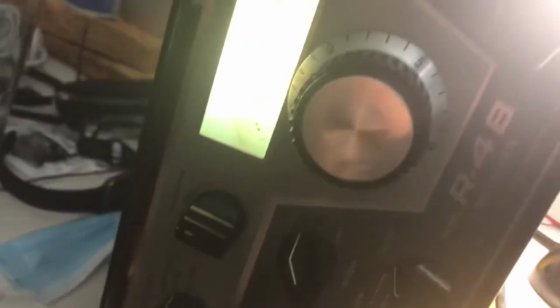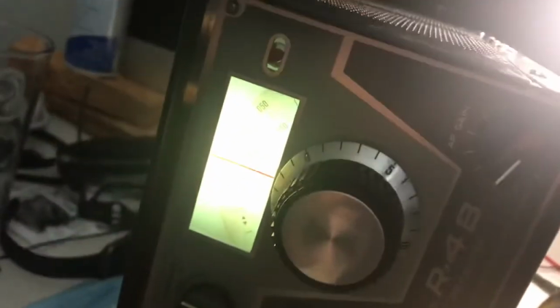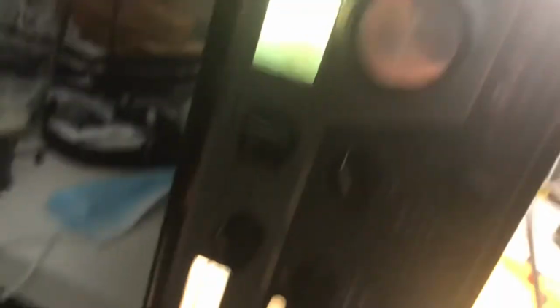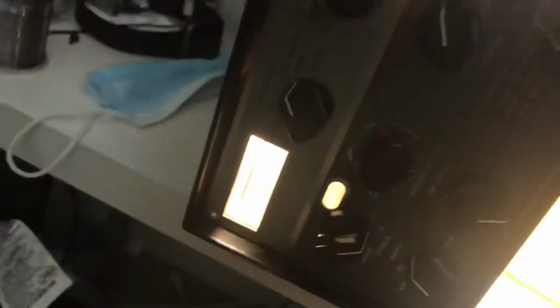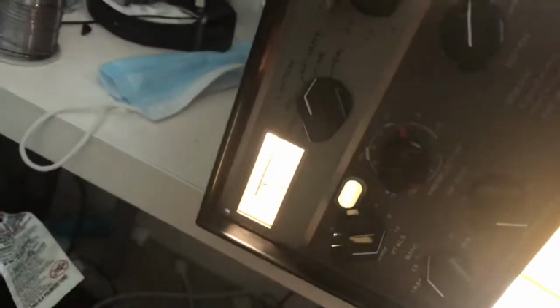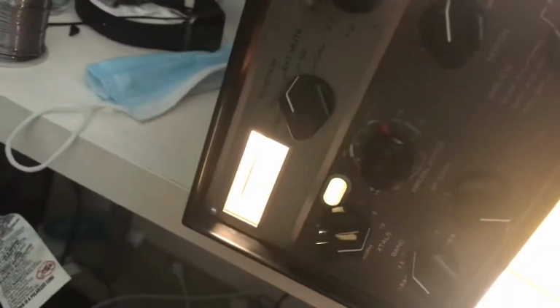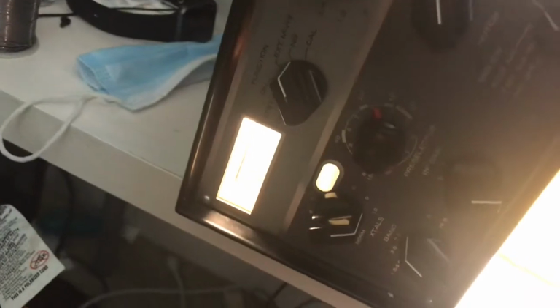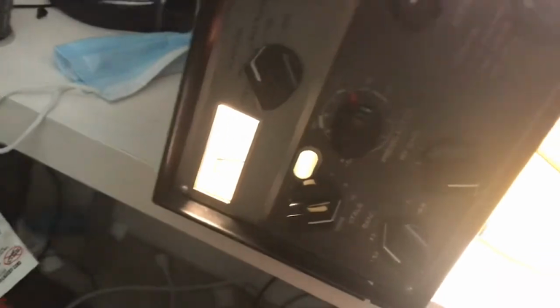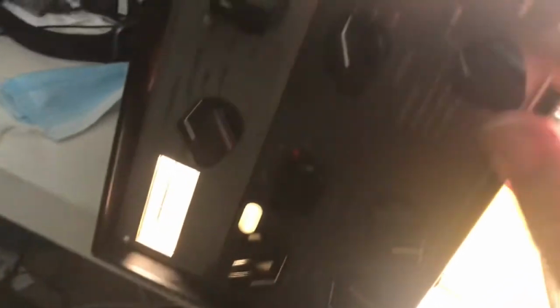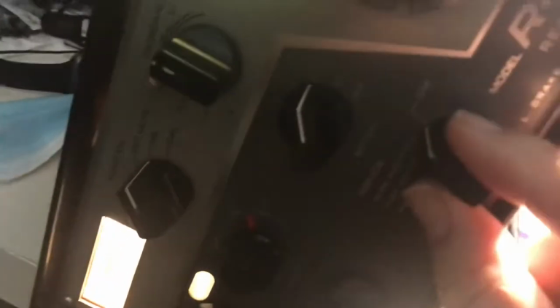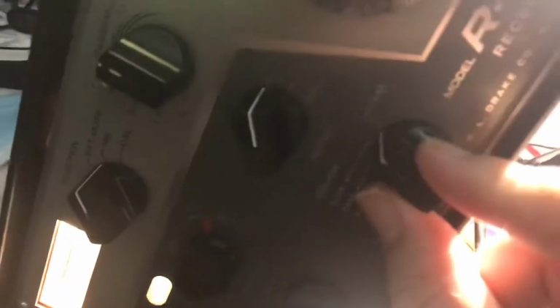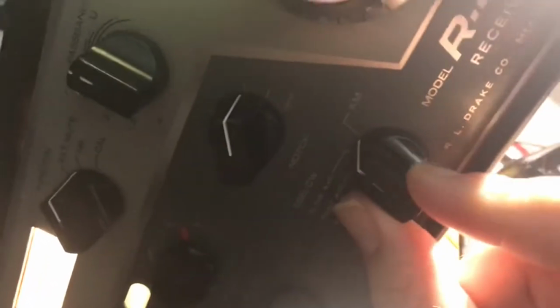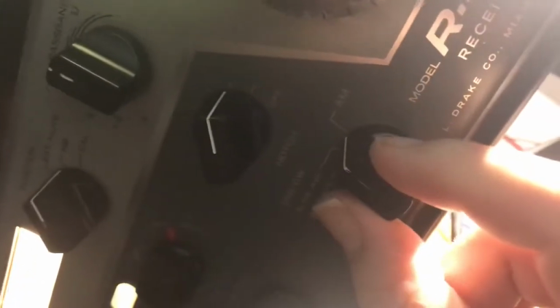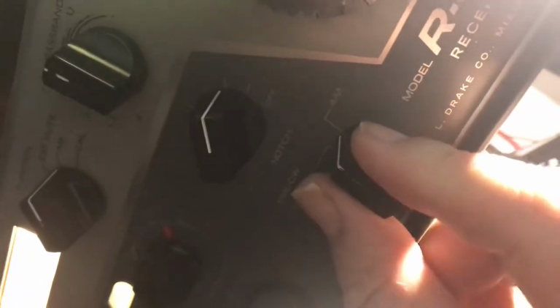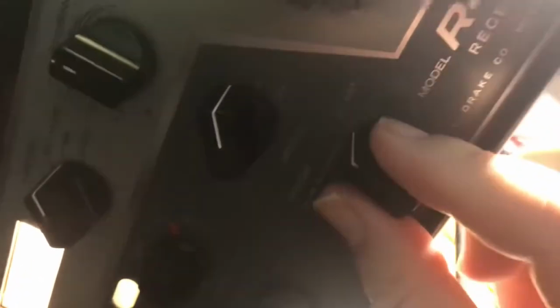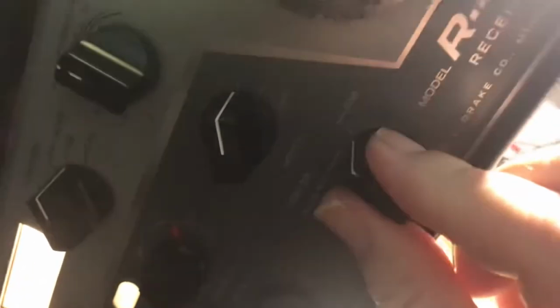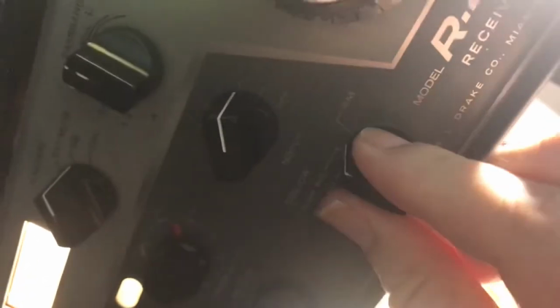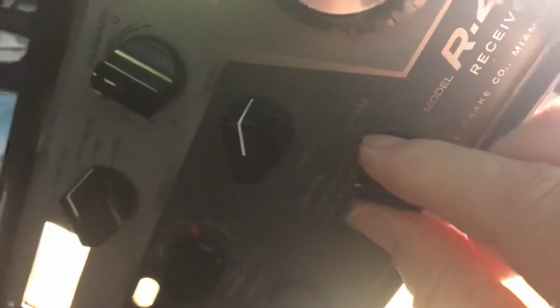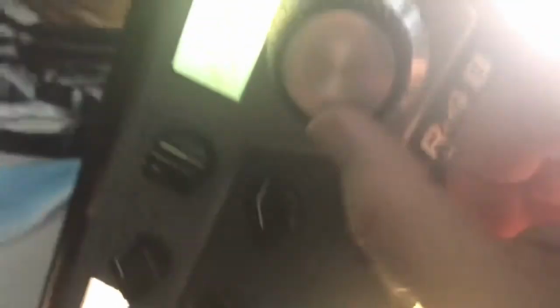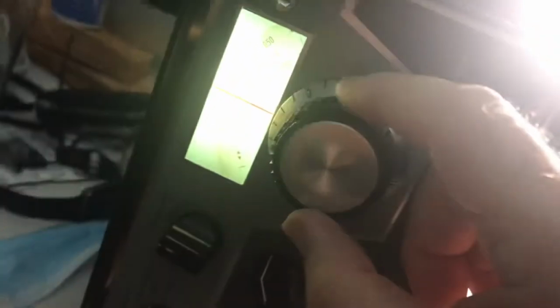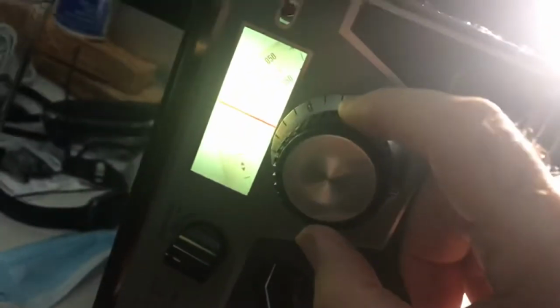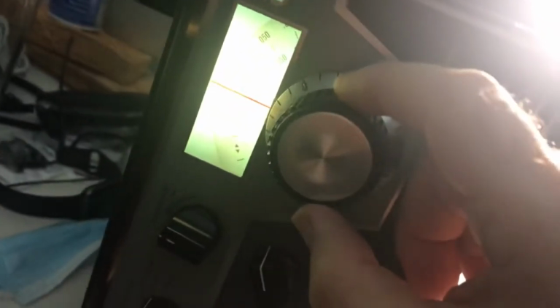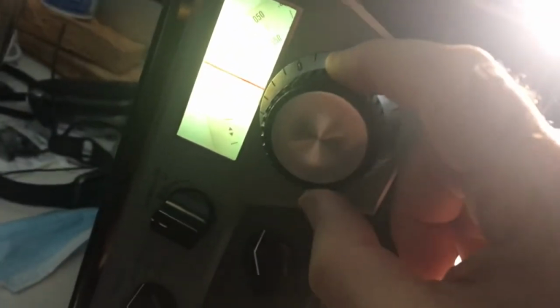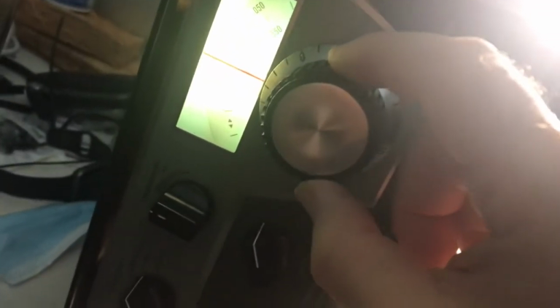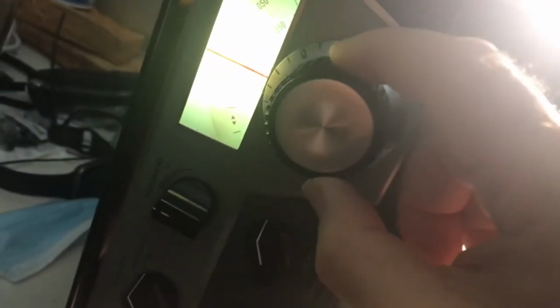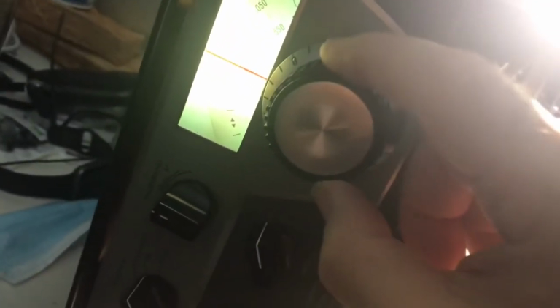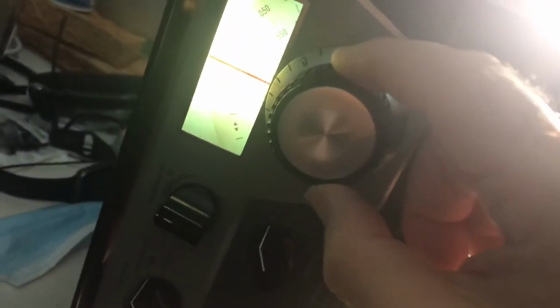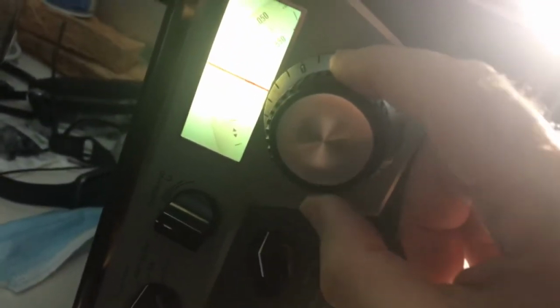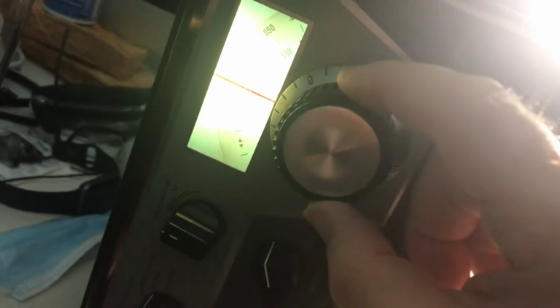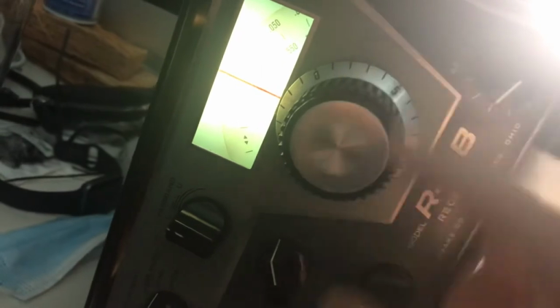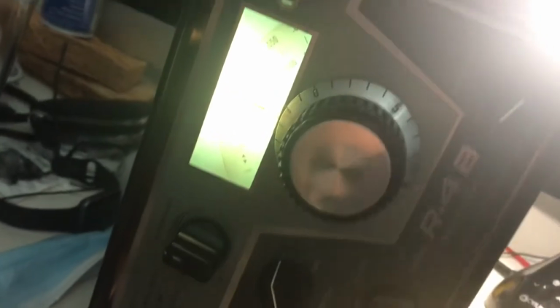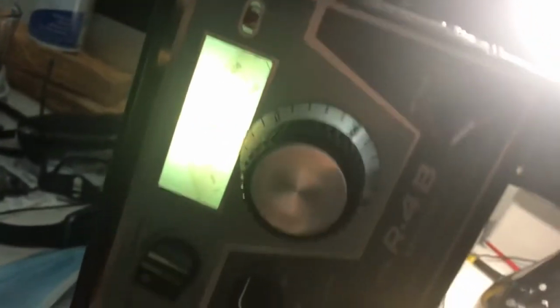What I want to do now is go to sideband mode here, and then you can detect the carrier. So there you can hear the heterodyne. That is WWV coming in.